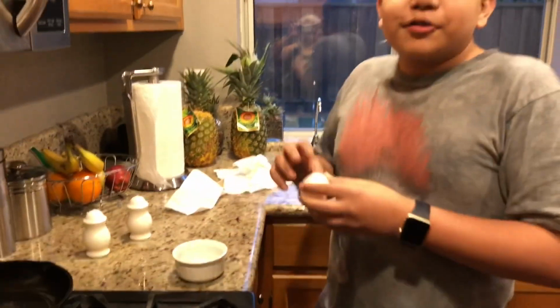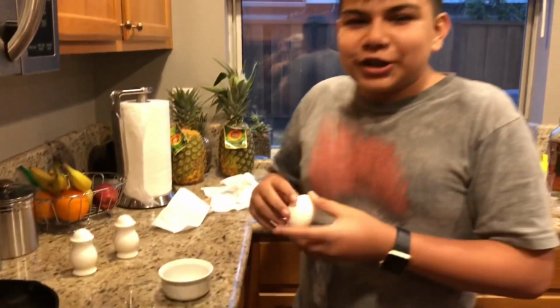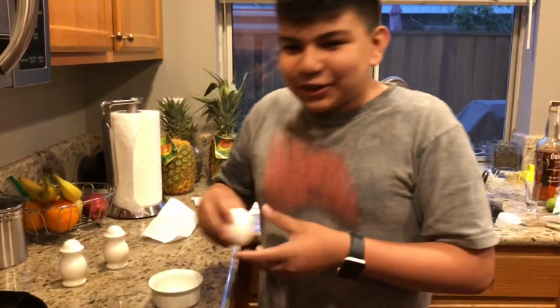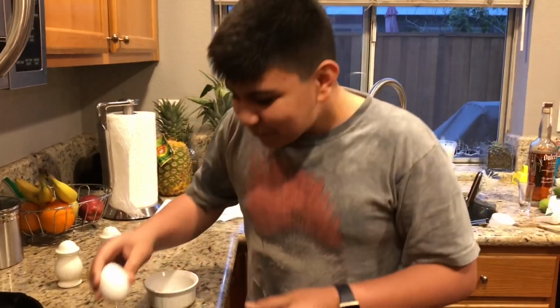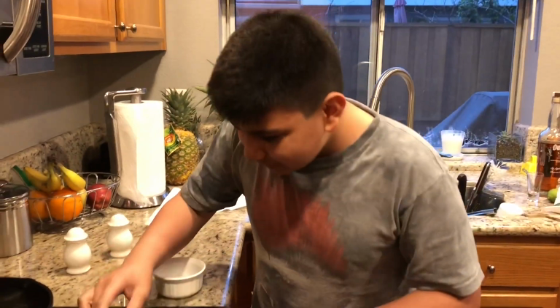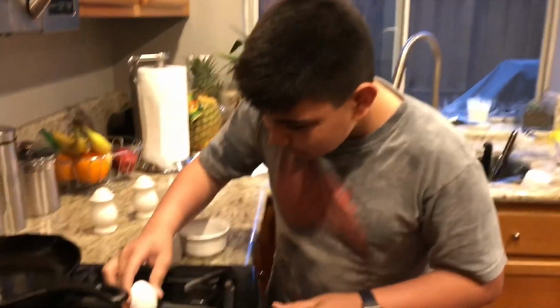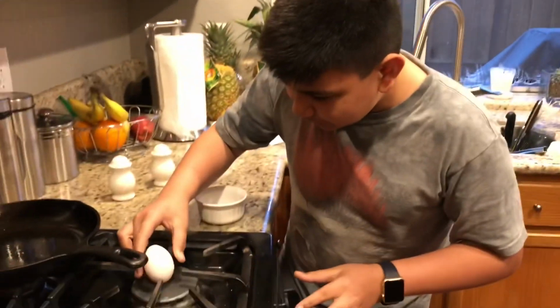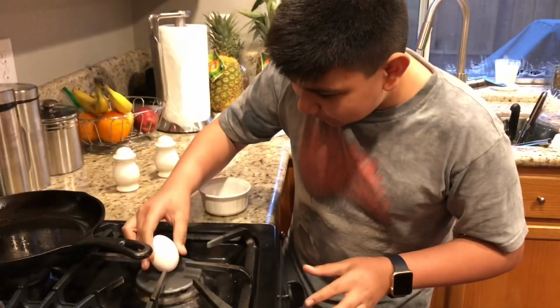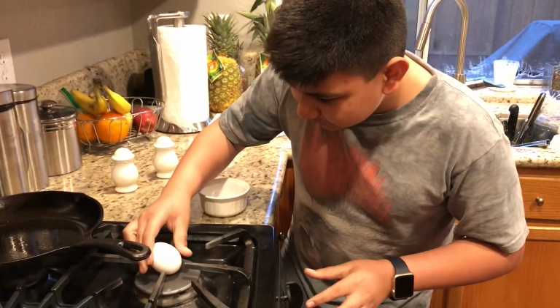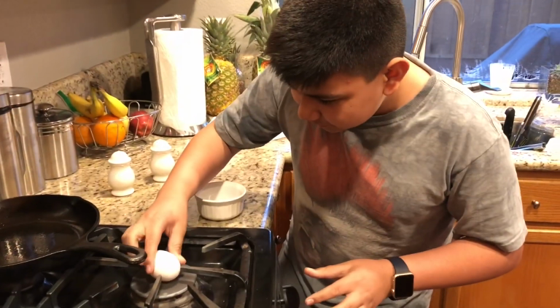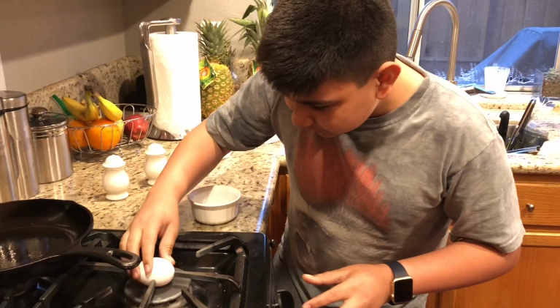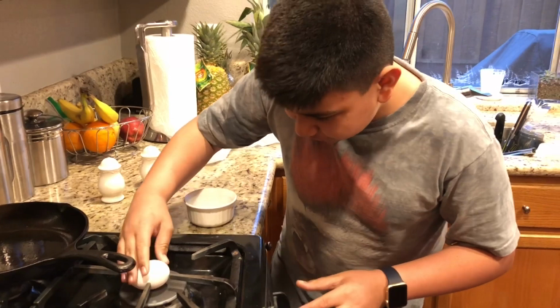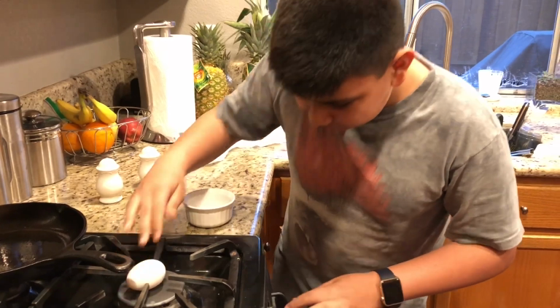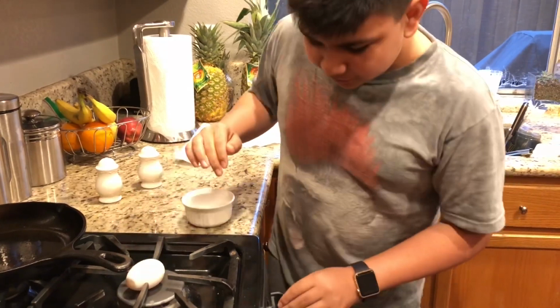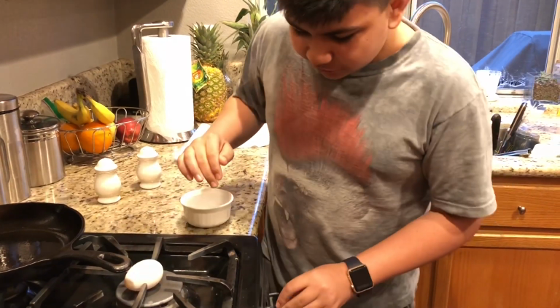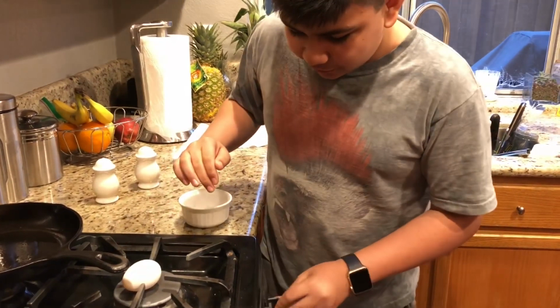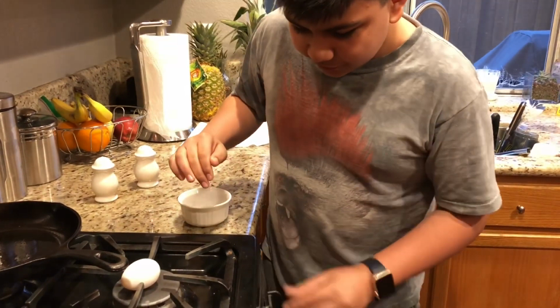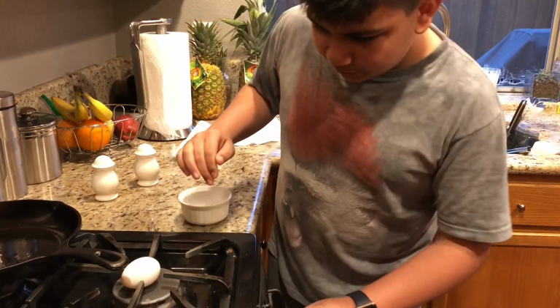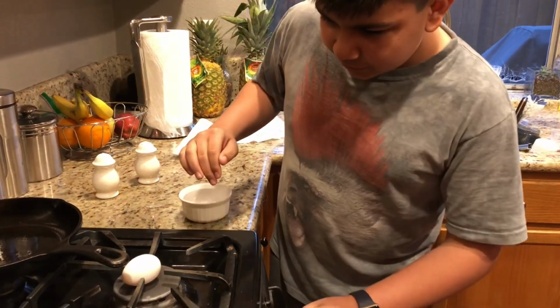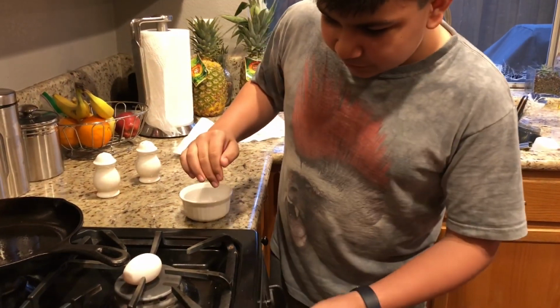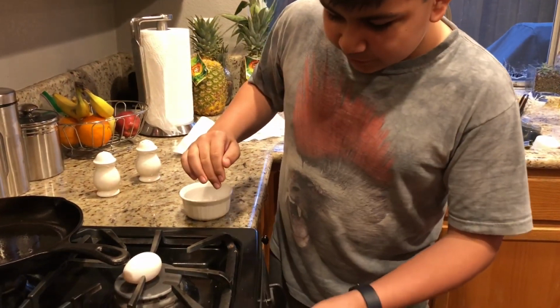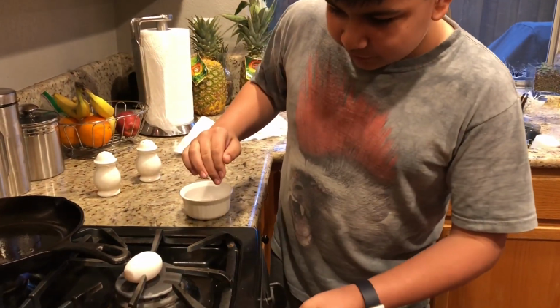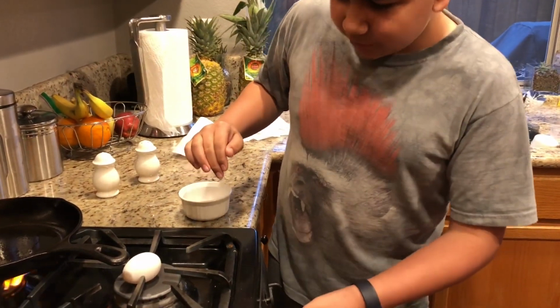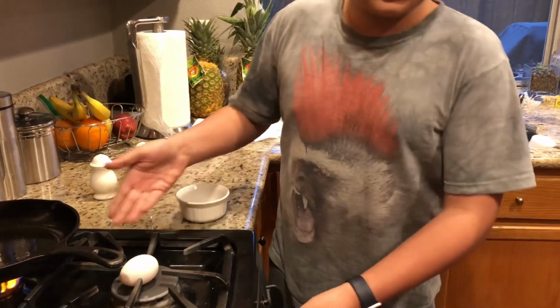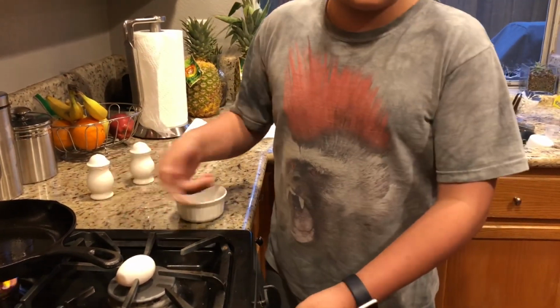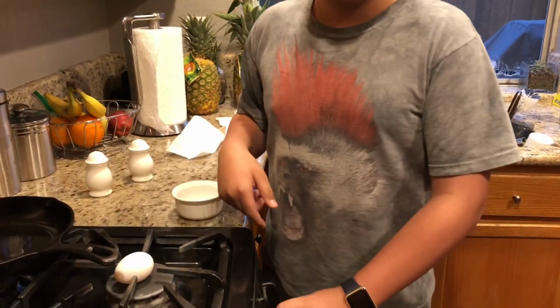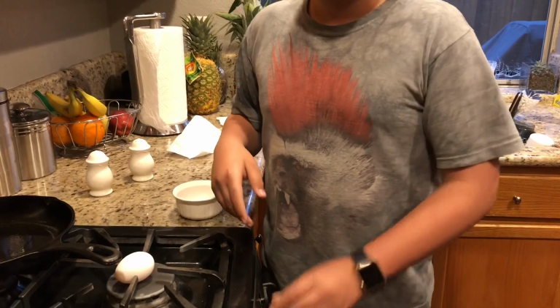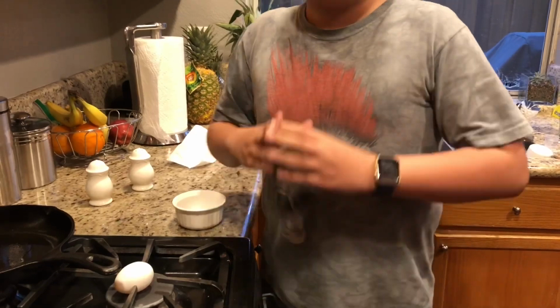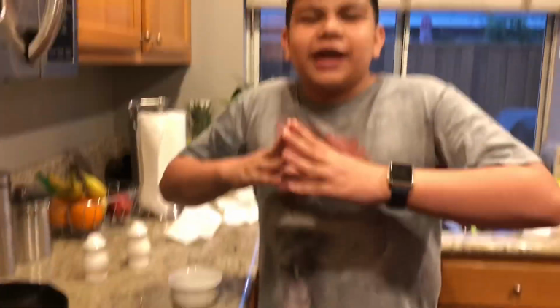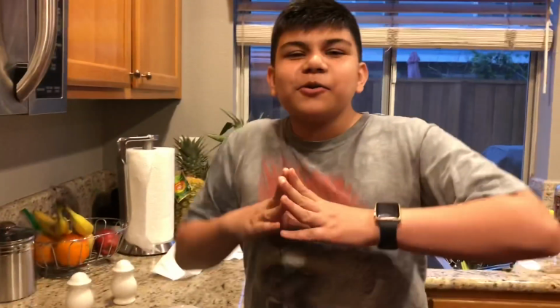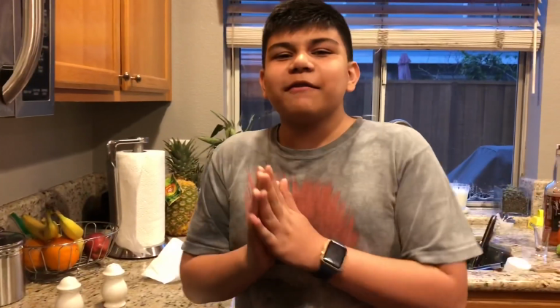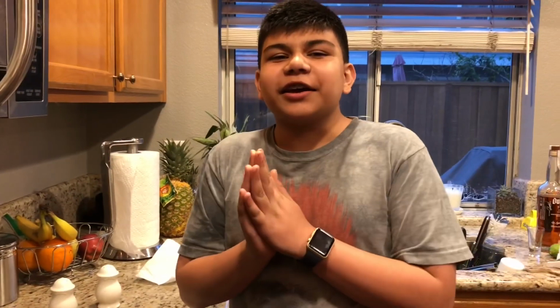So what you're going to need to do is place it in the pan, center it, turn the thing on. And now you have an egg.